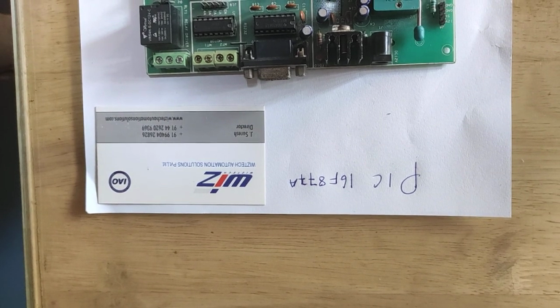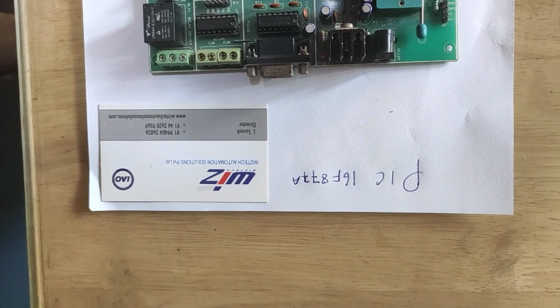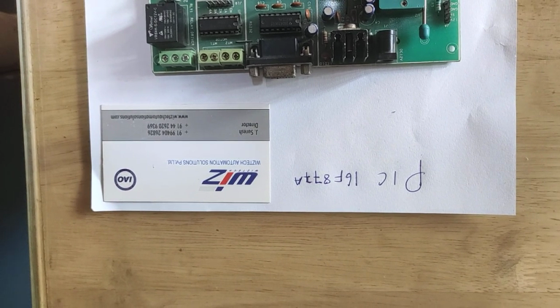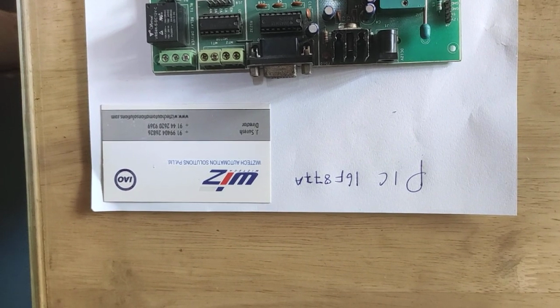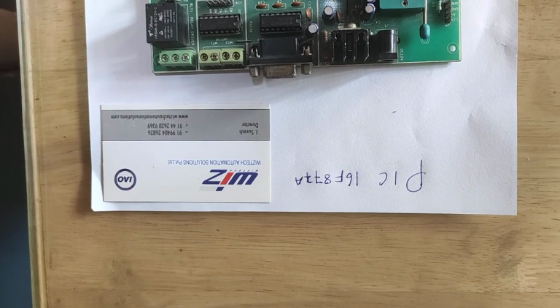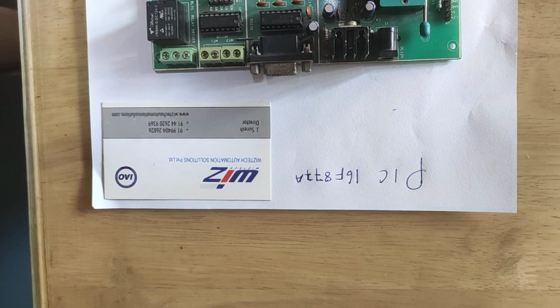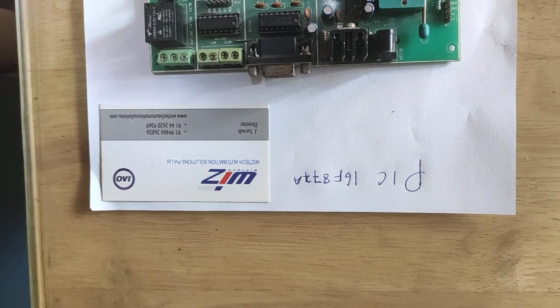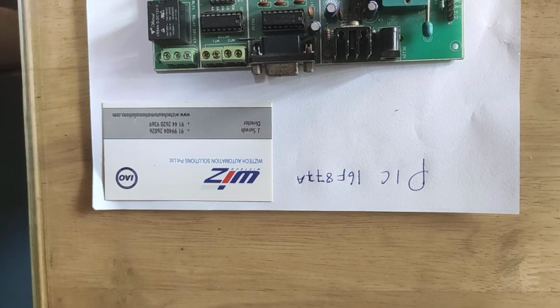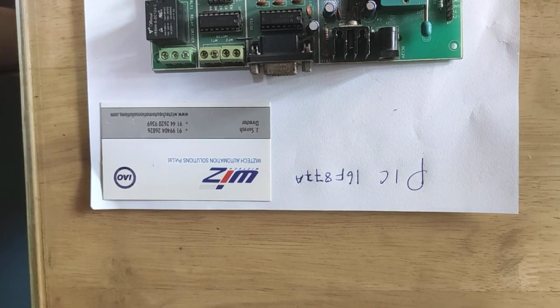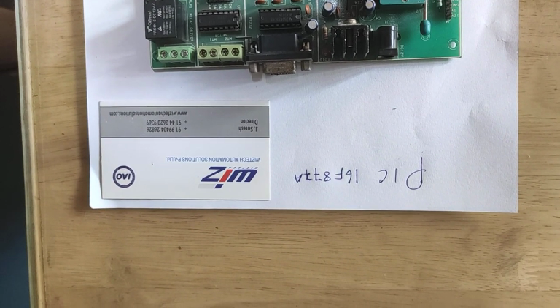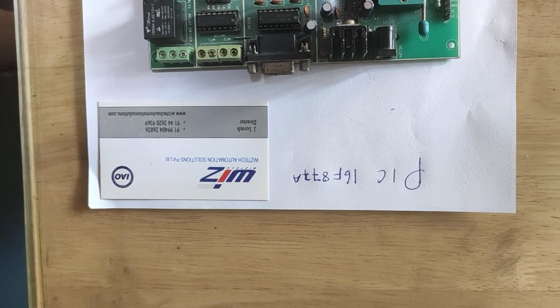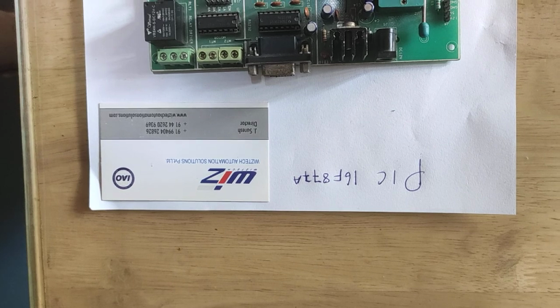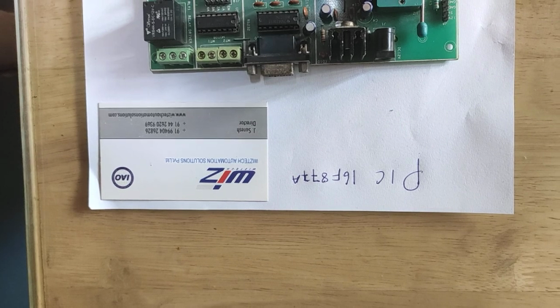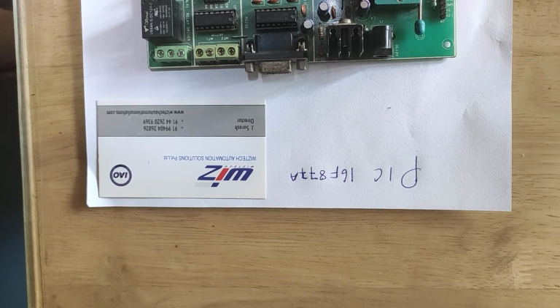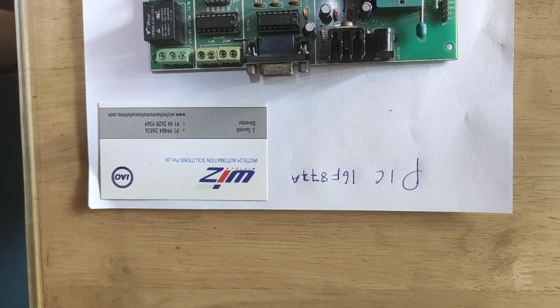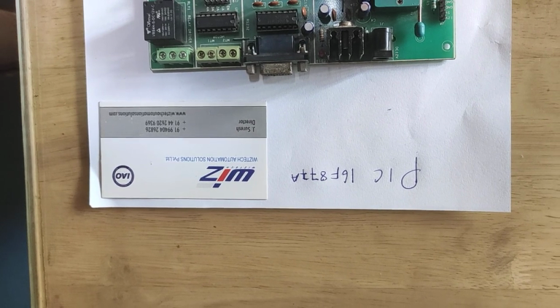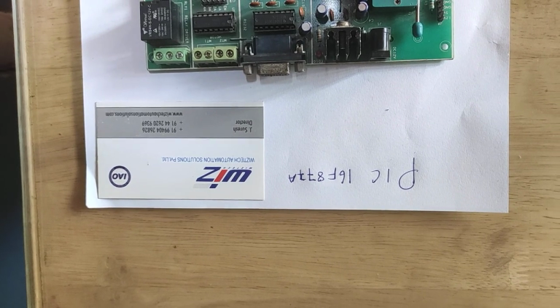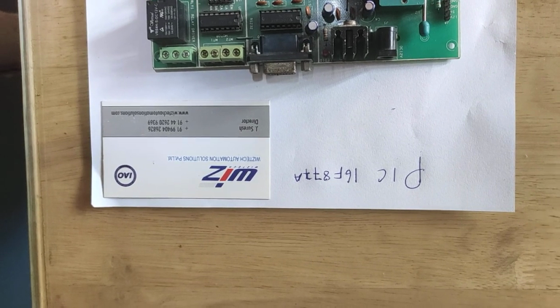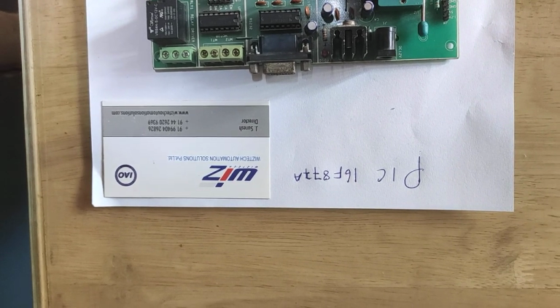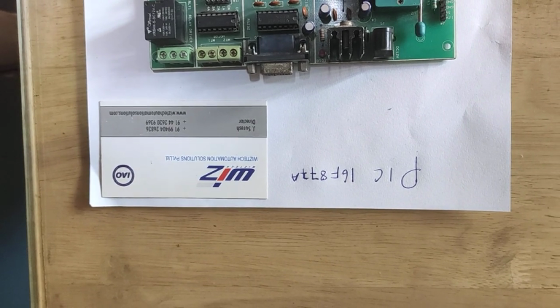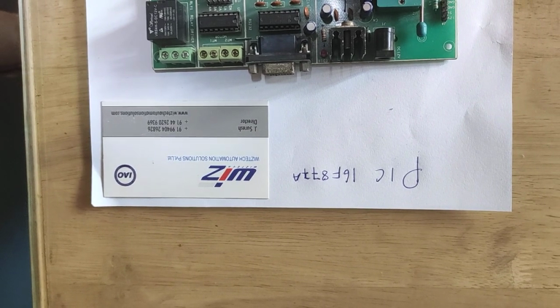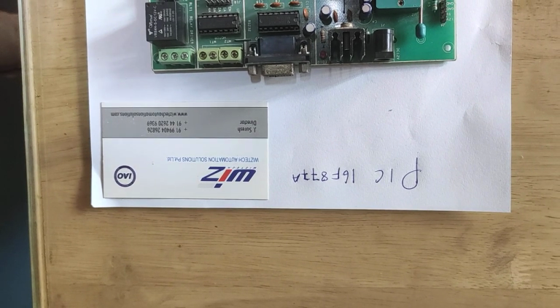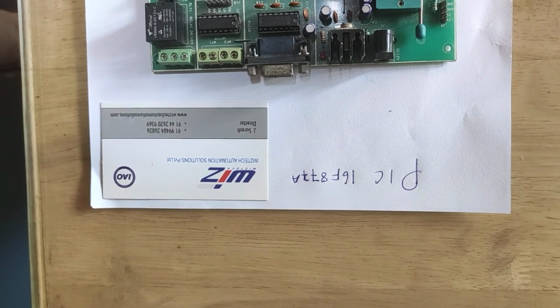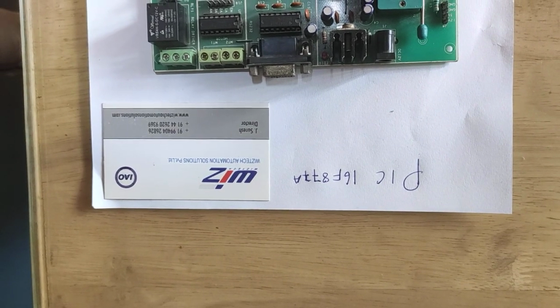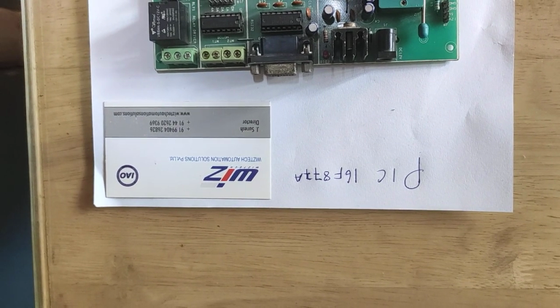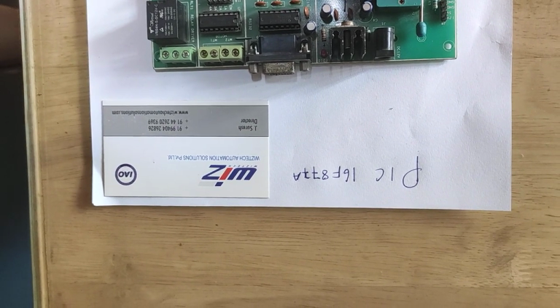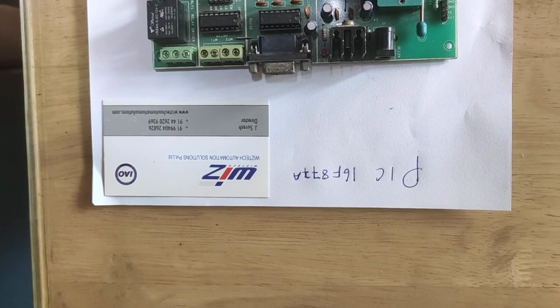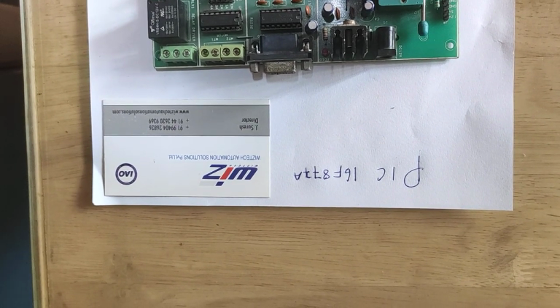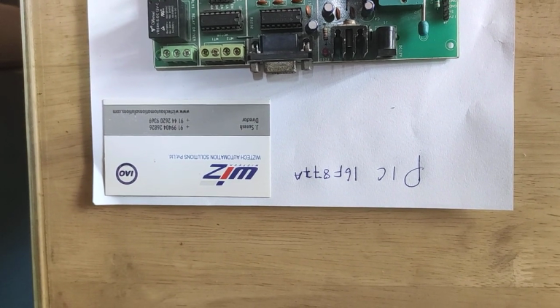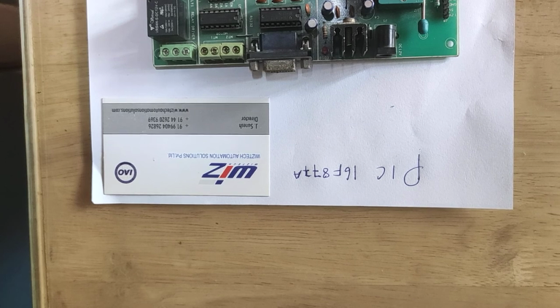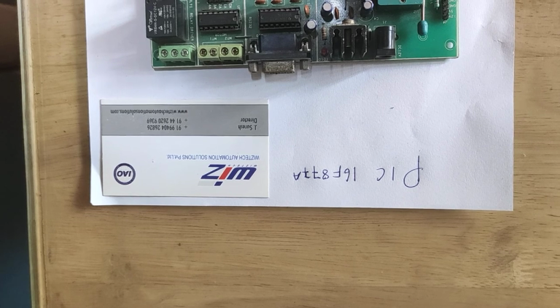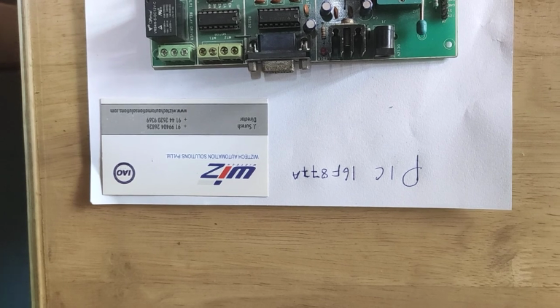First, we see the abbreviation of PIC16F877A. What is a PIC? PIC stands for Peripheral Interface Controller.